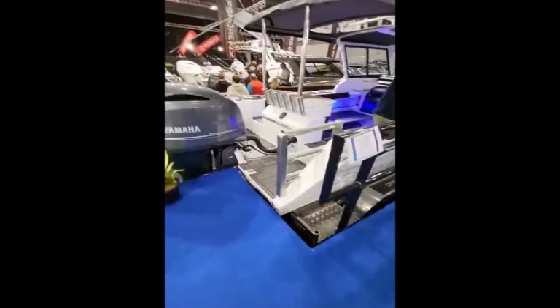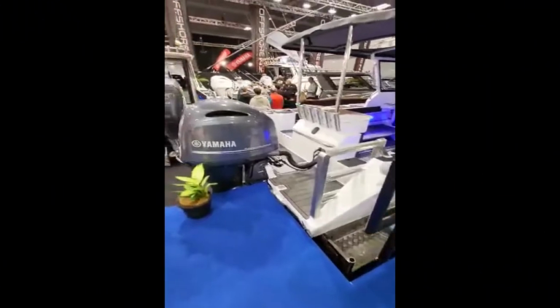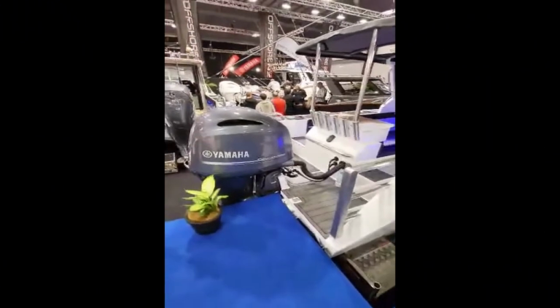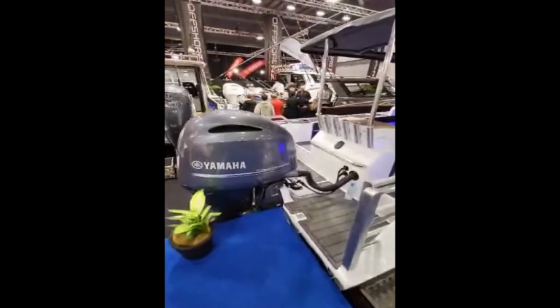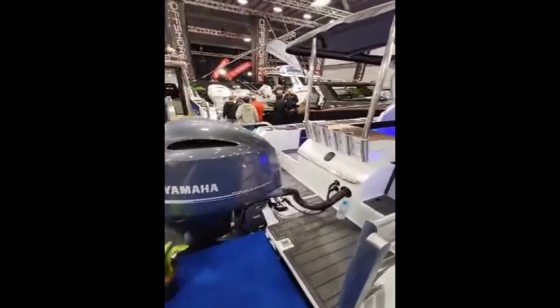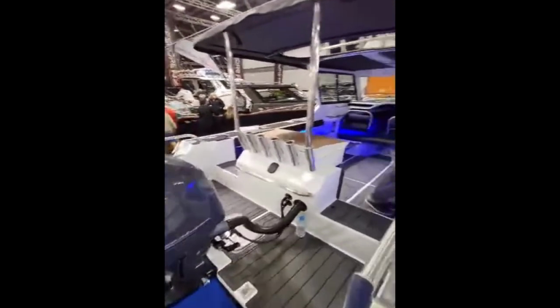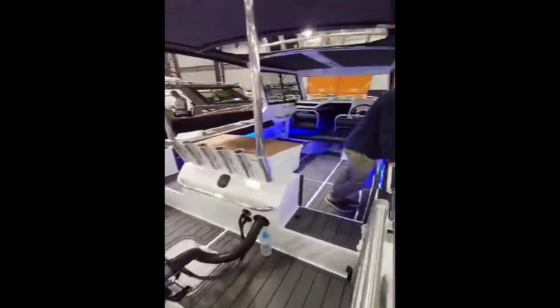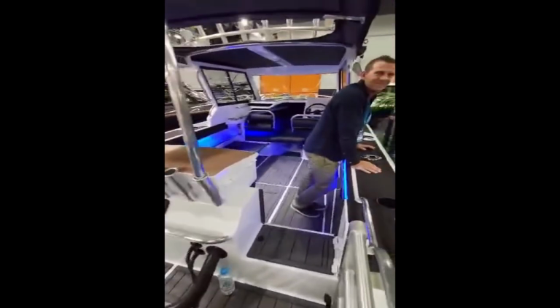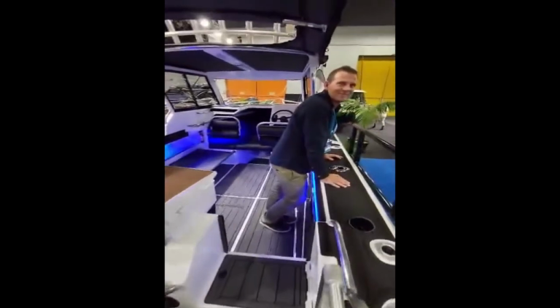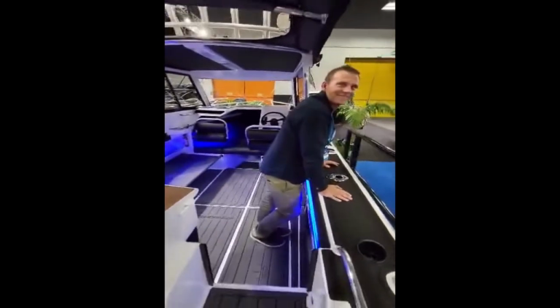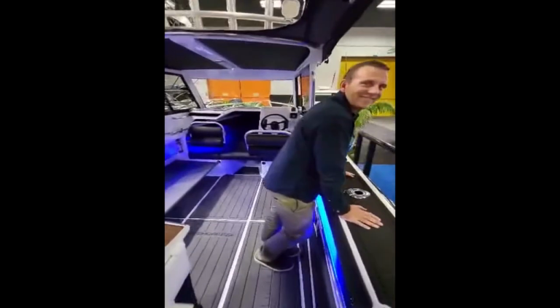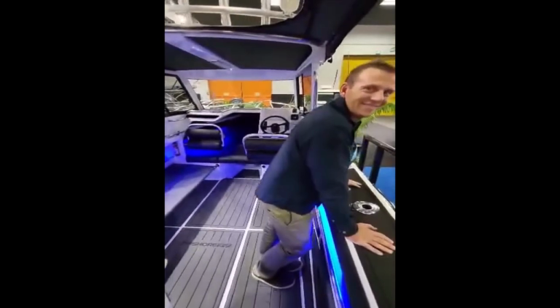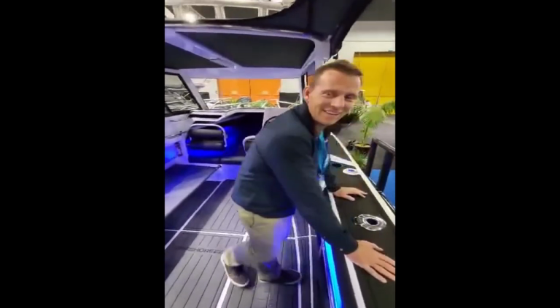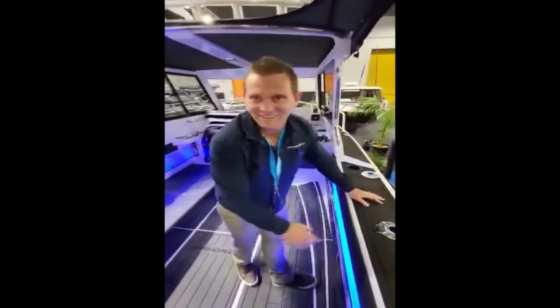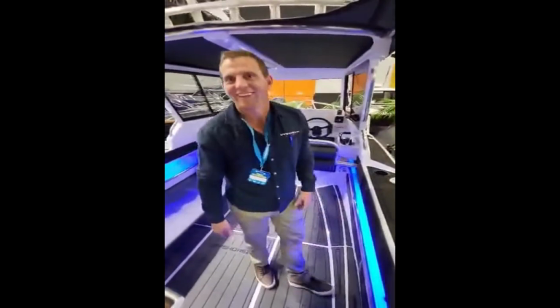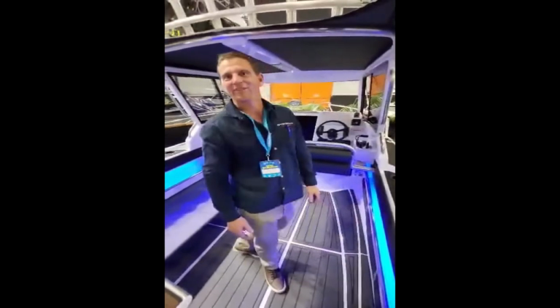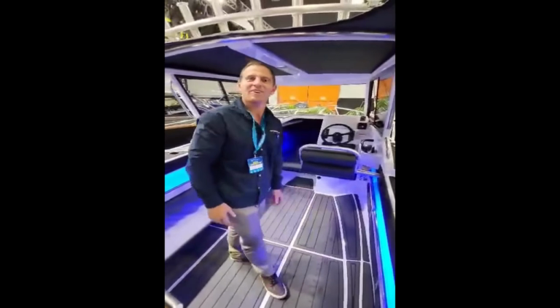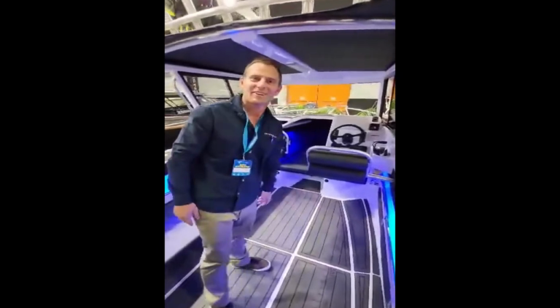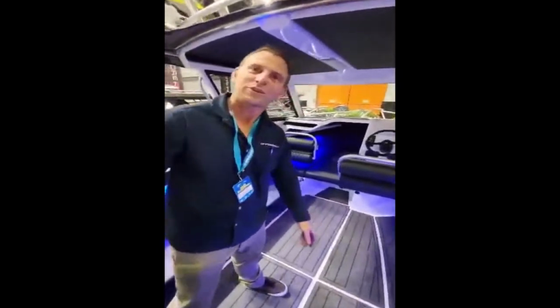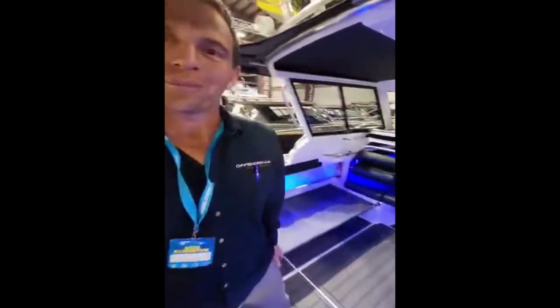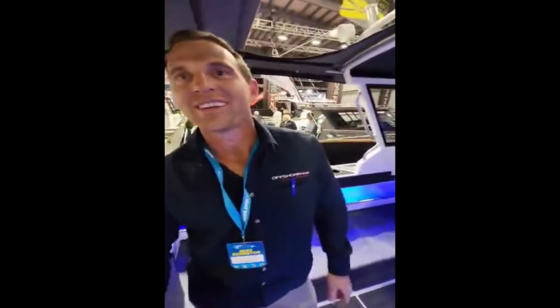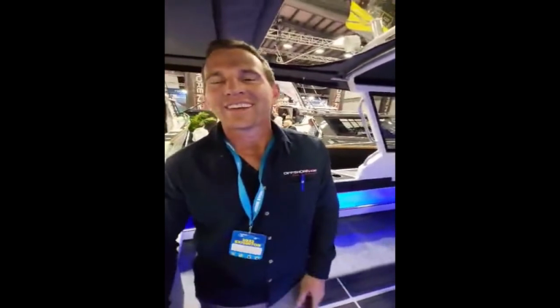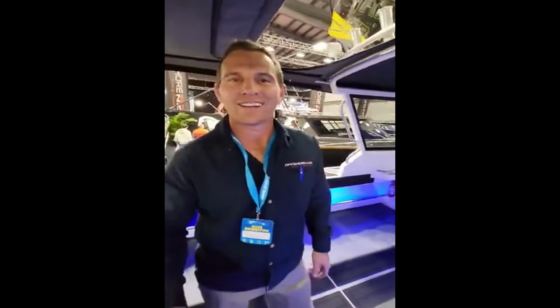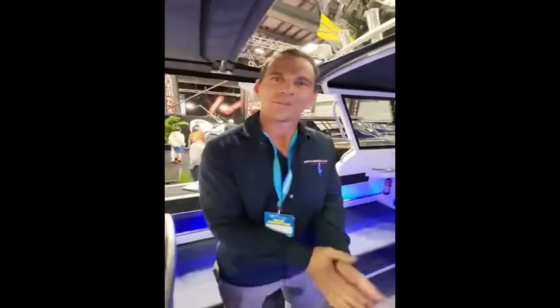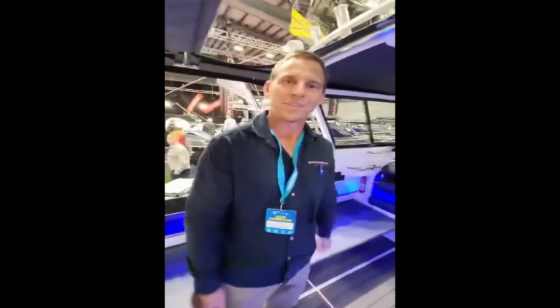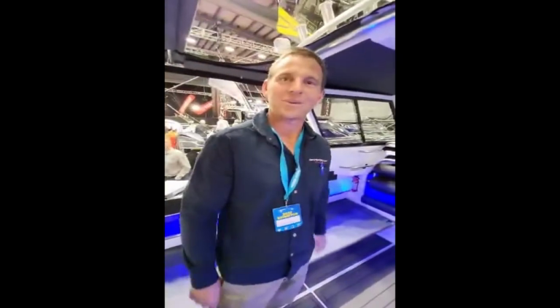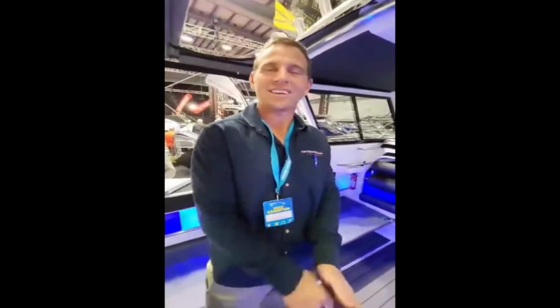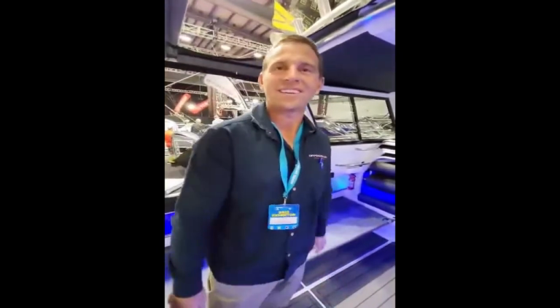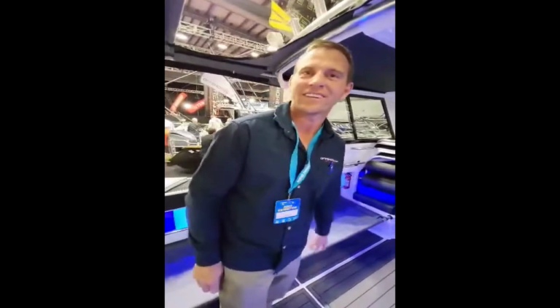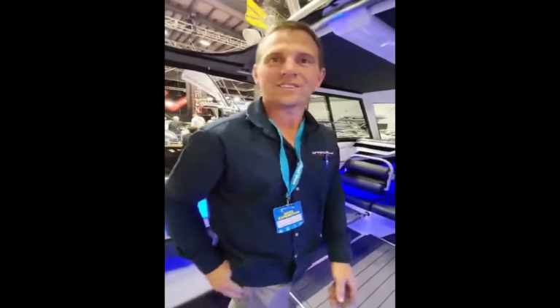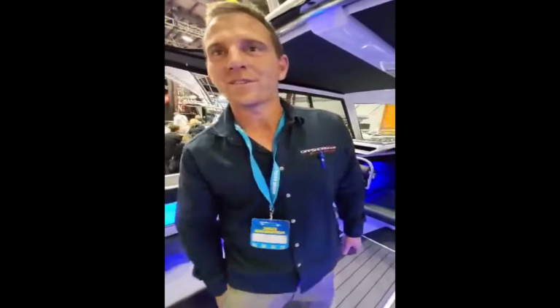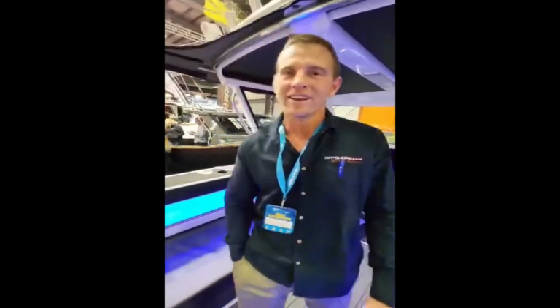Here we go, we are here at the boat show and here's Paul. G'day mate, how are you? We are on our offshore 6m boat made with an 8mm hull, here in New Zealand in Whangarei.